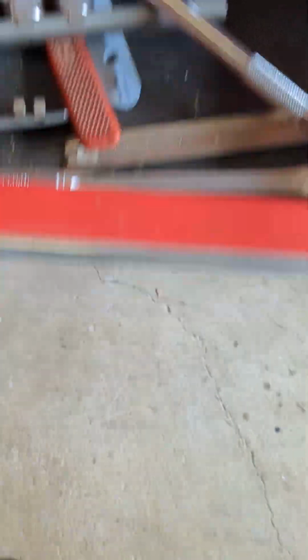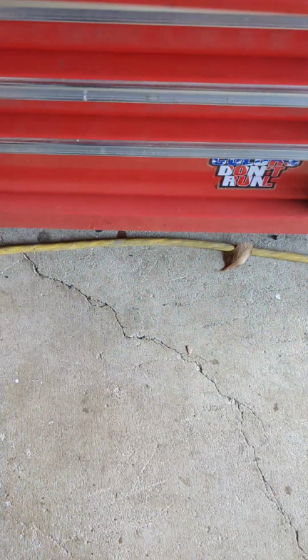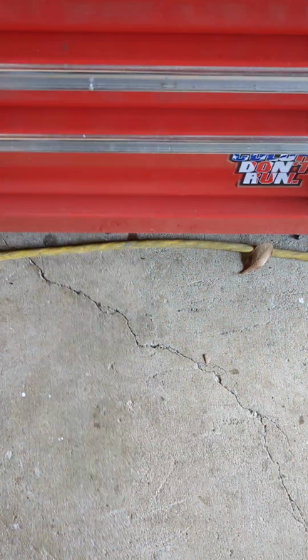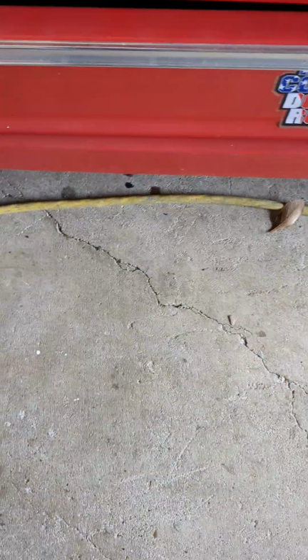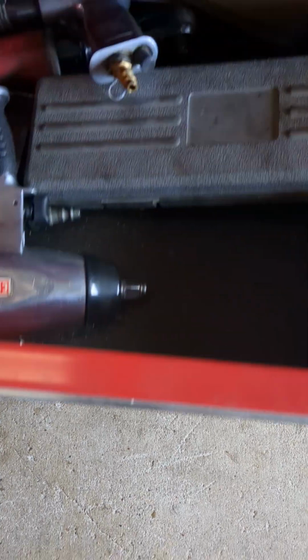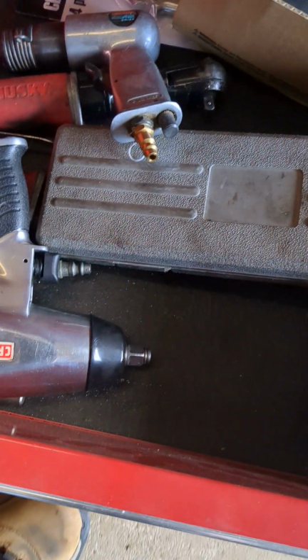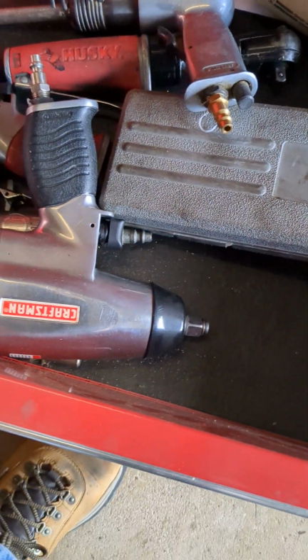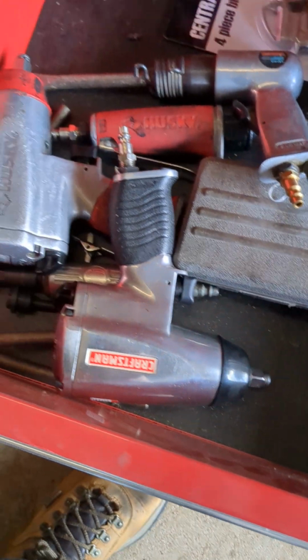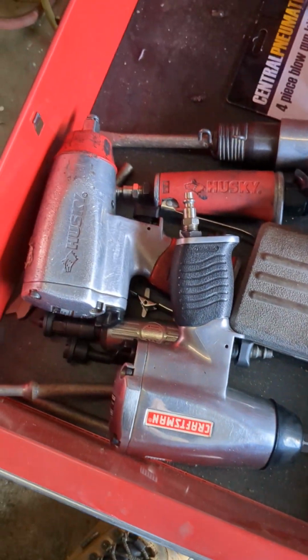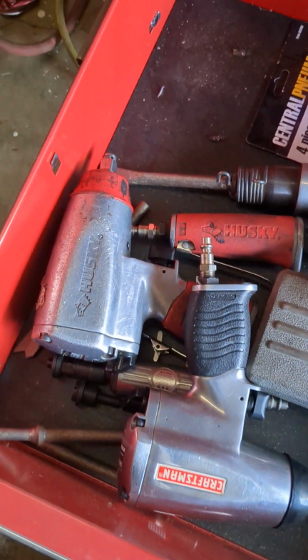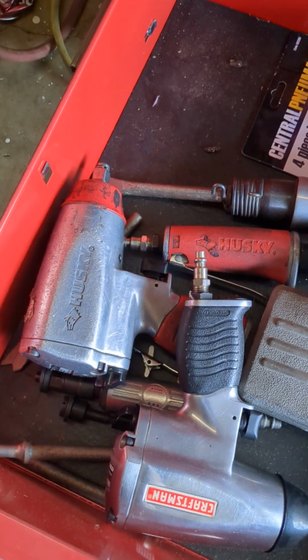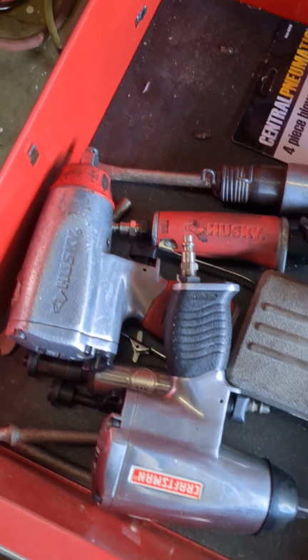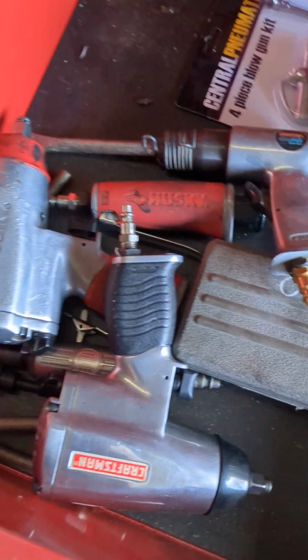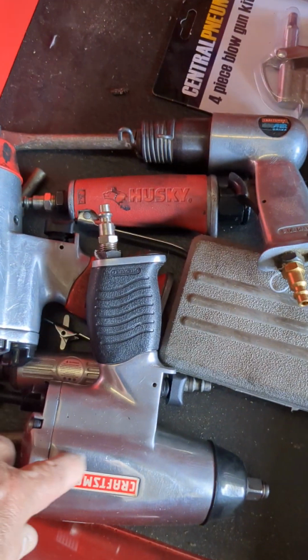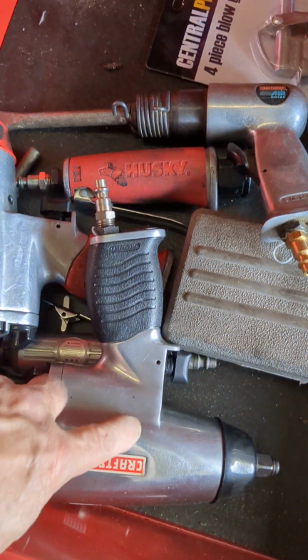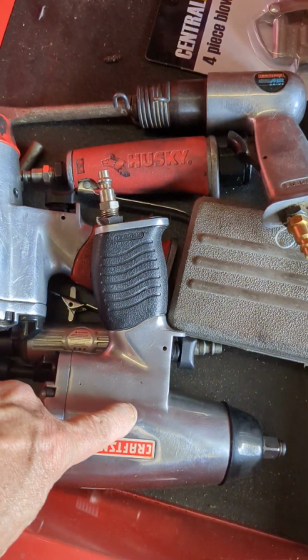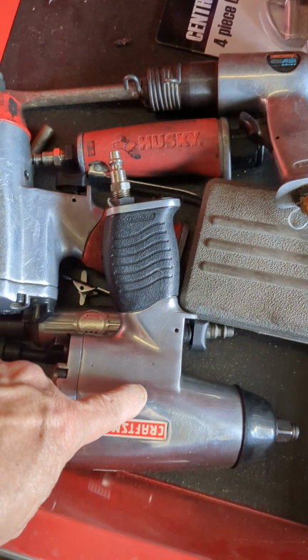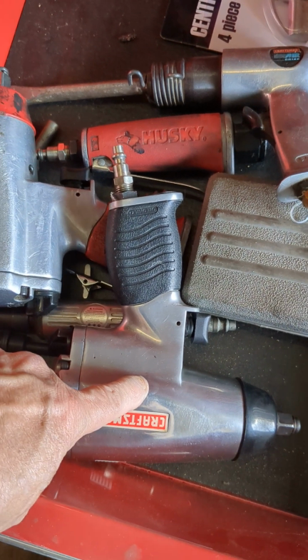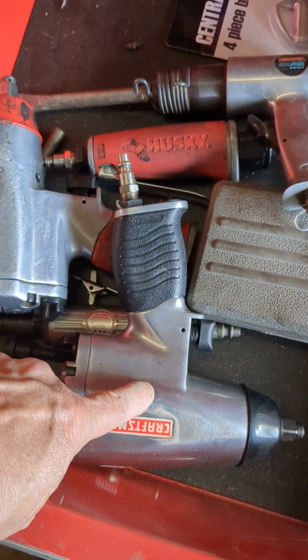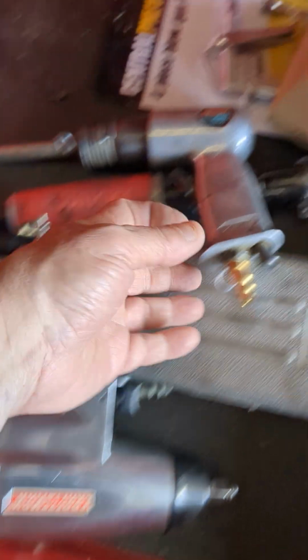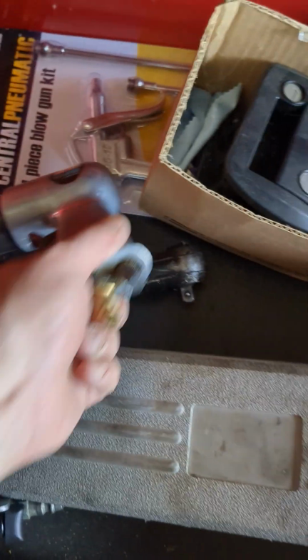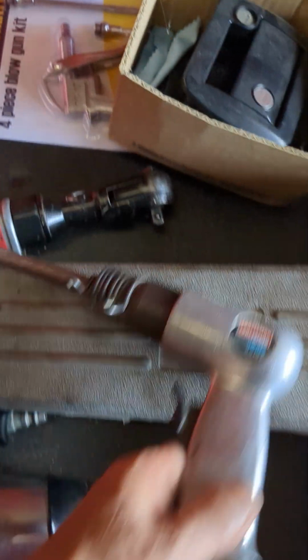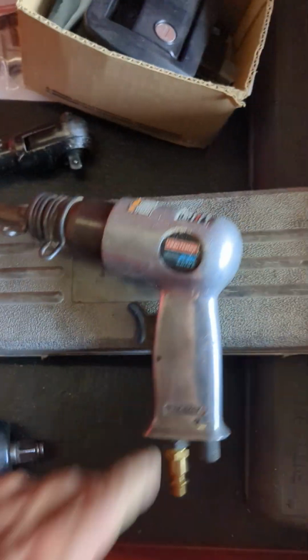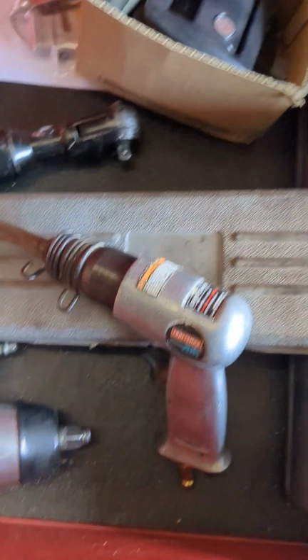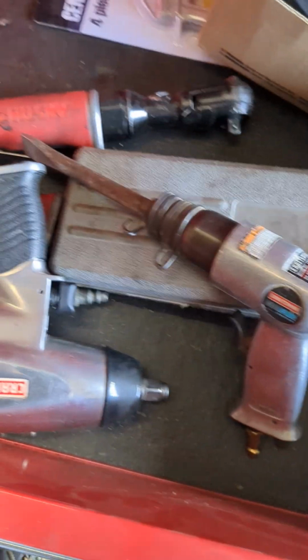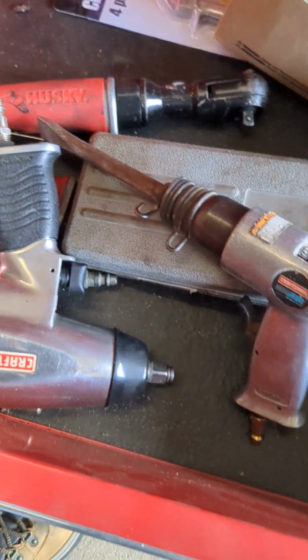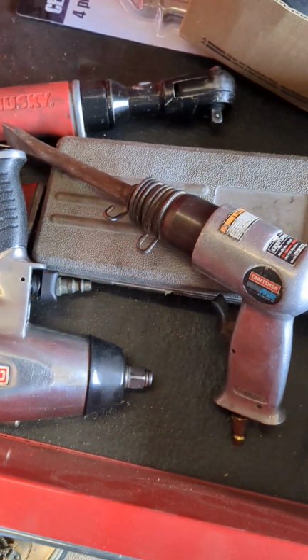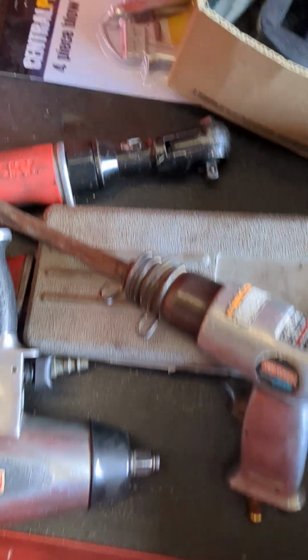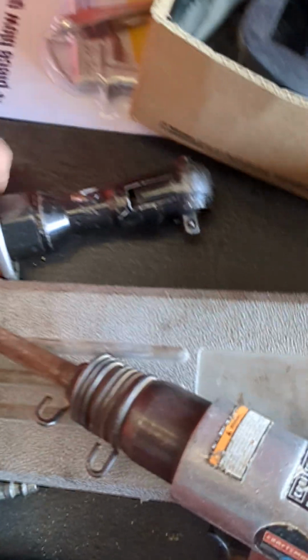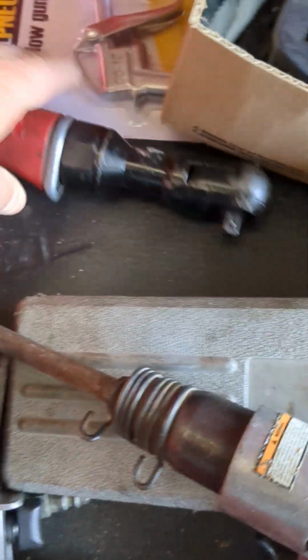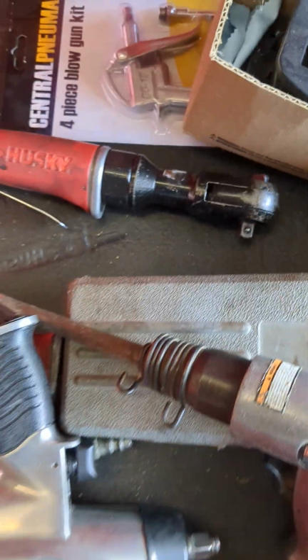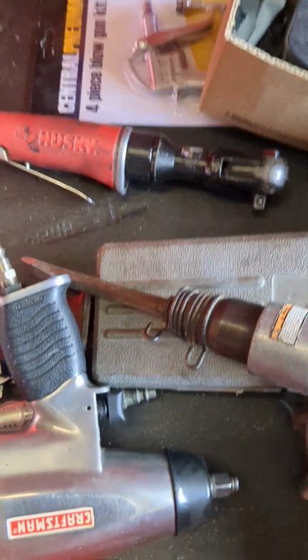Look at here — down here at the bottom we got a bunch of air tools. These are what we call impact wrenches. There's an air chisel, air ratchet.